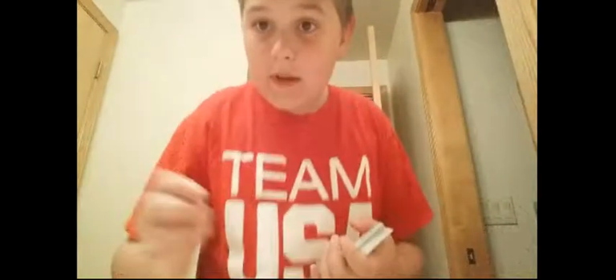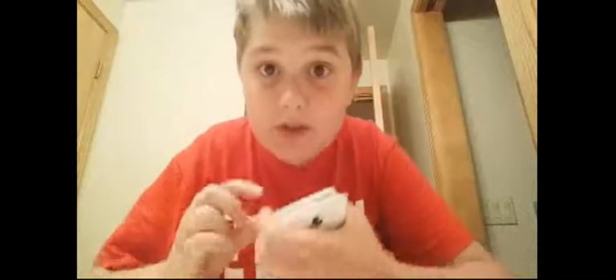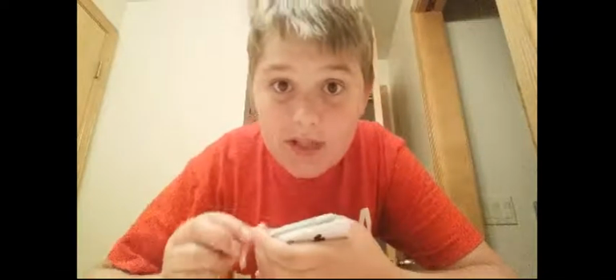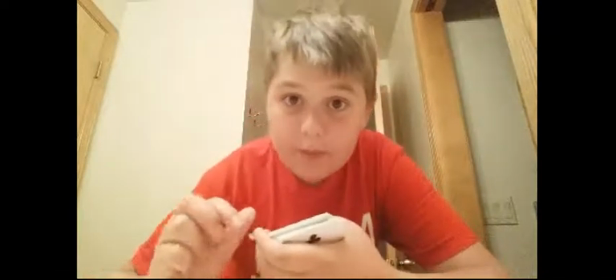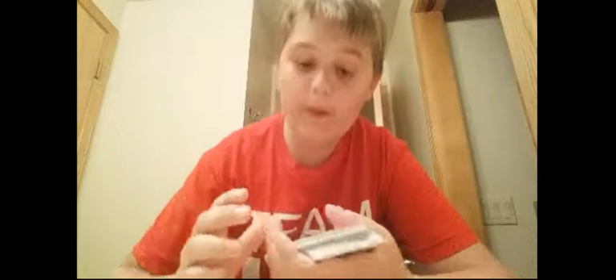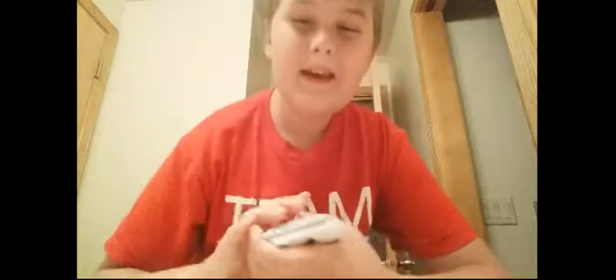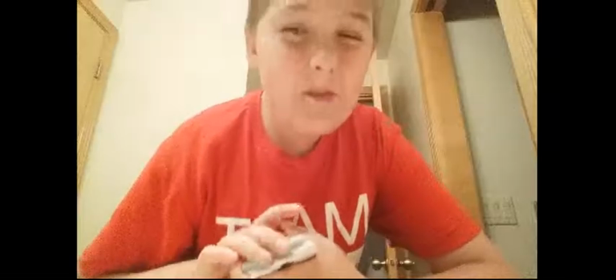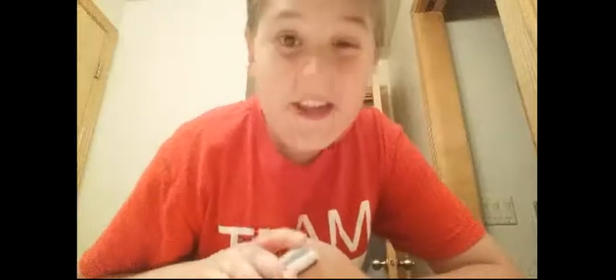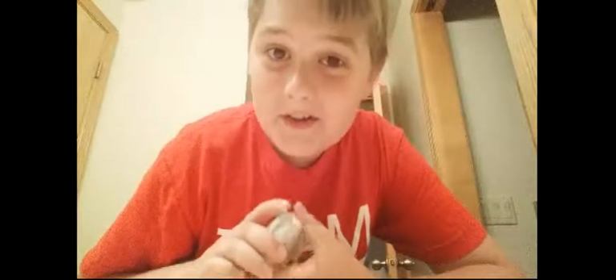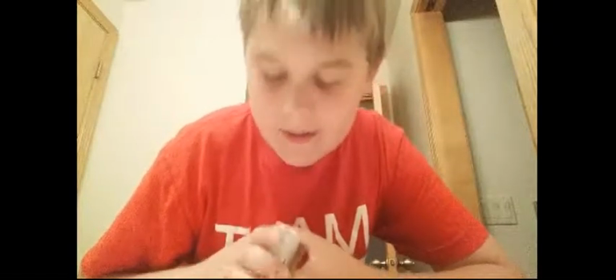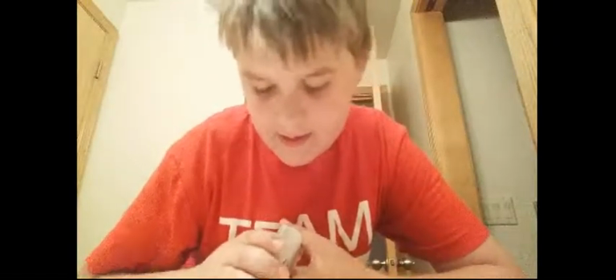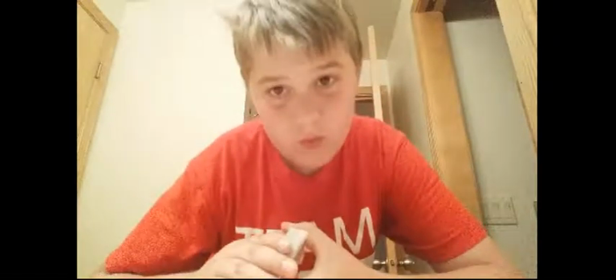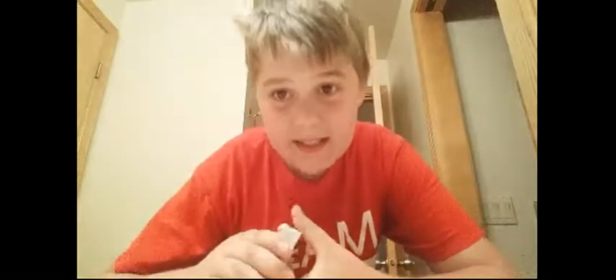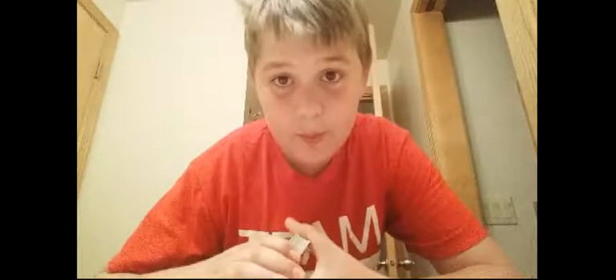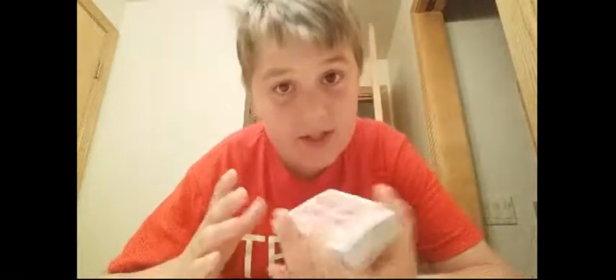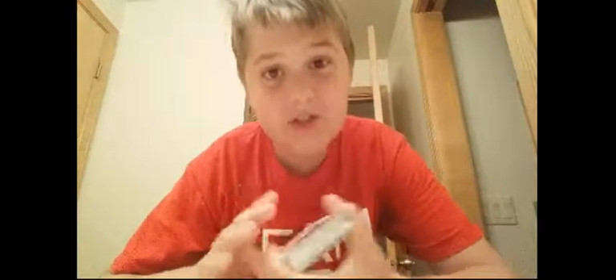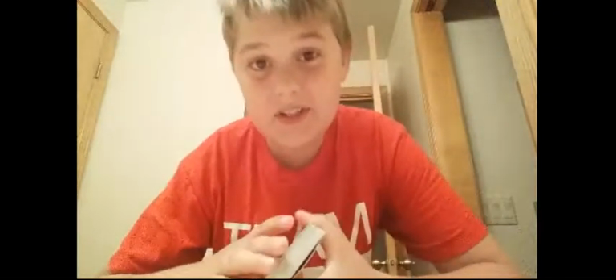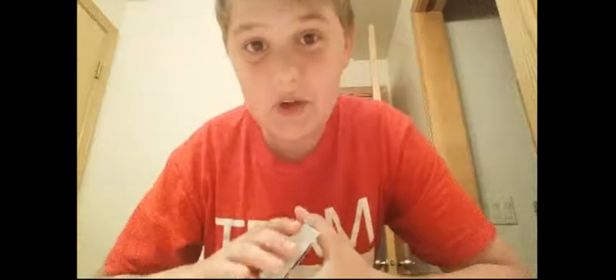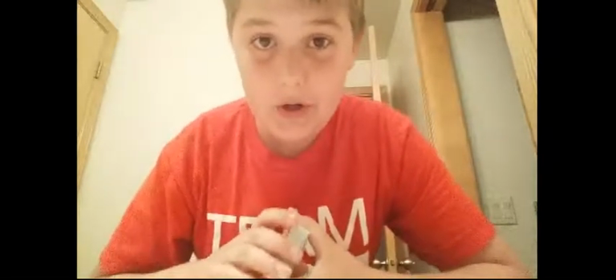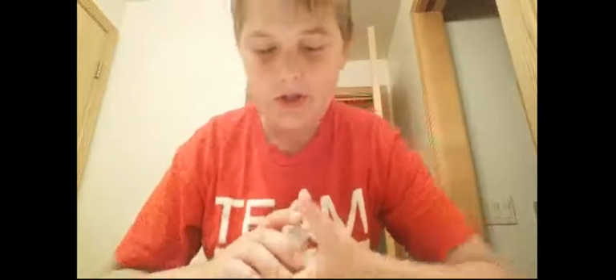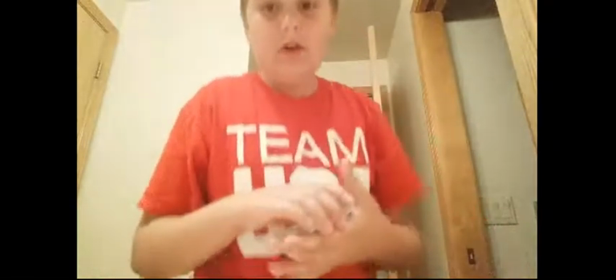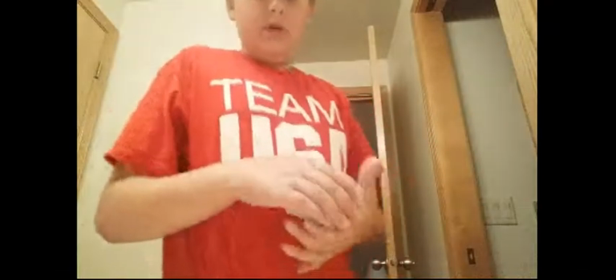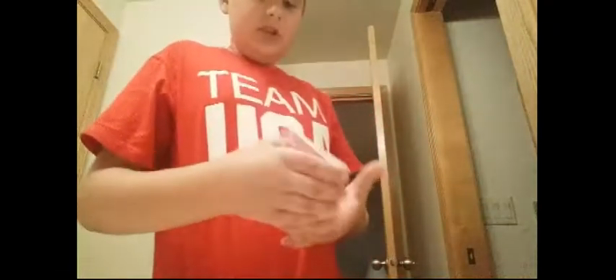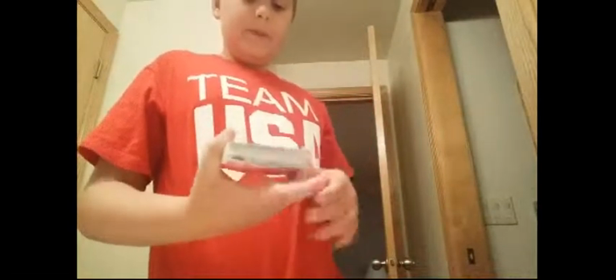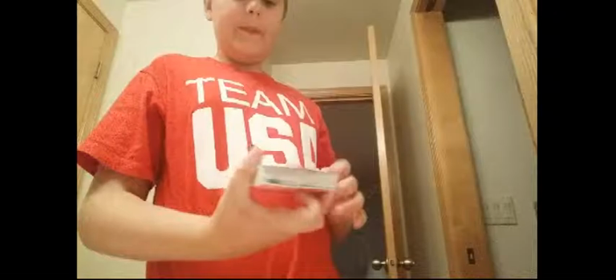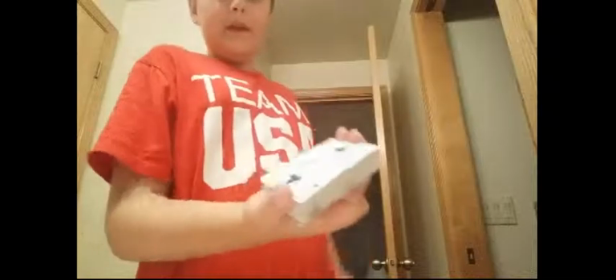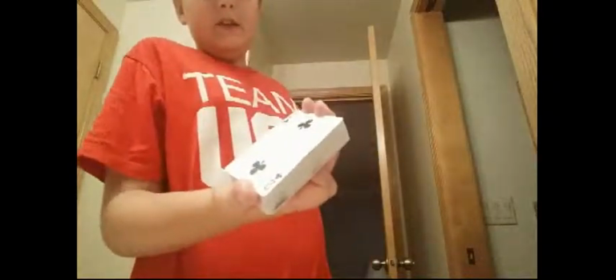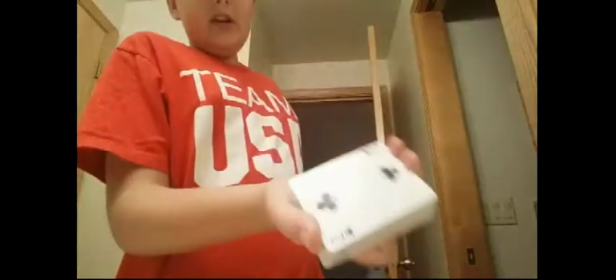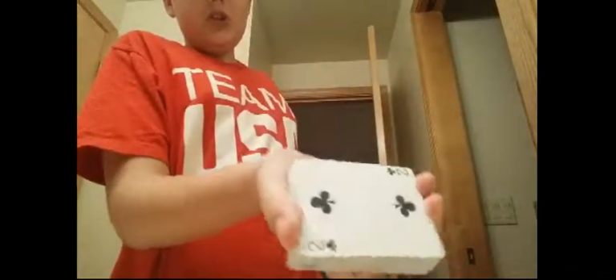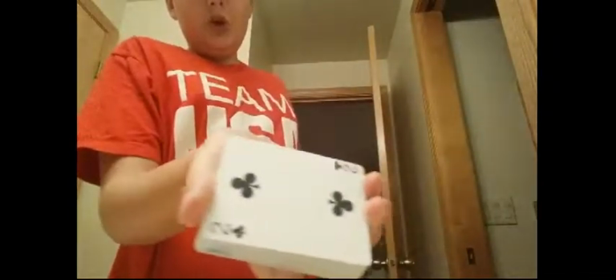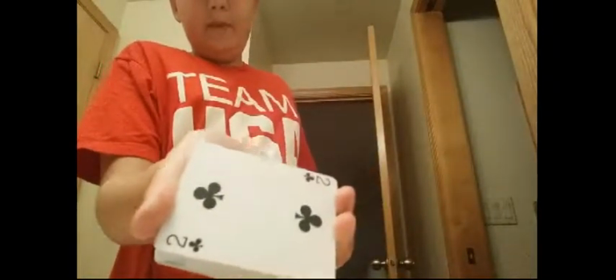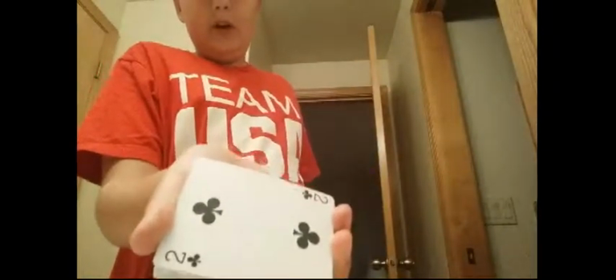Here's a really simple trick for beginners. It's really simple — it's just forcing the card. What you do is you make sure you know the bottom card.